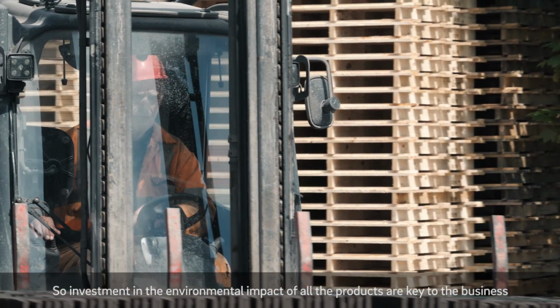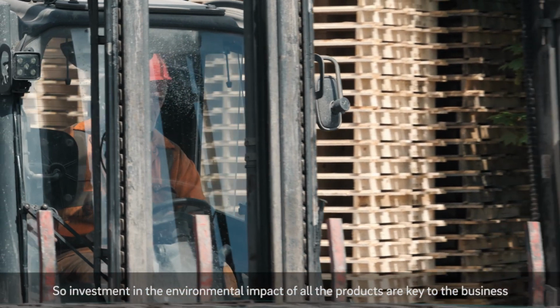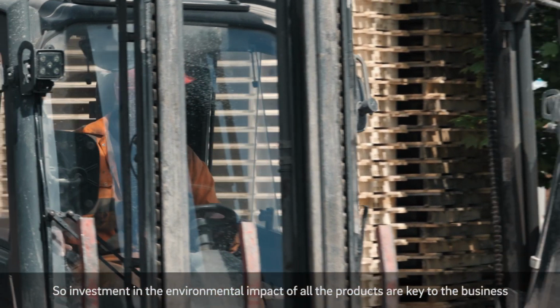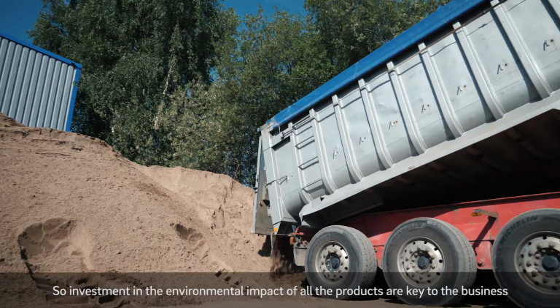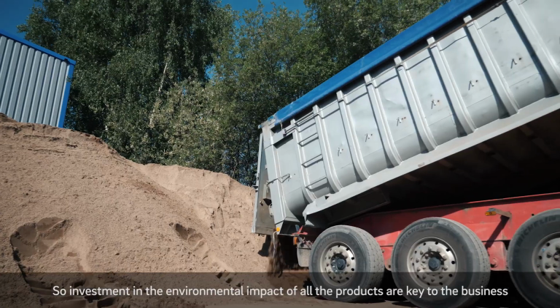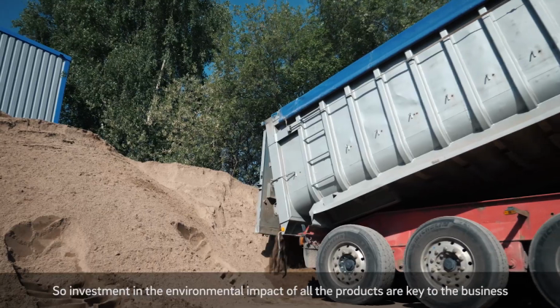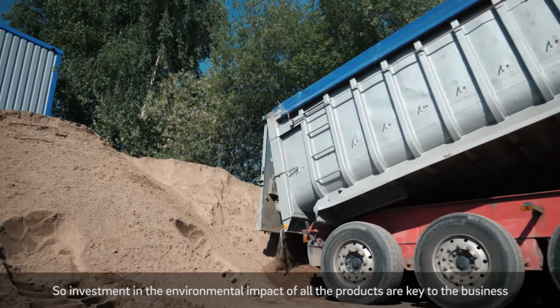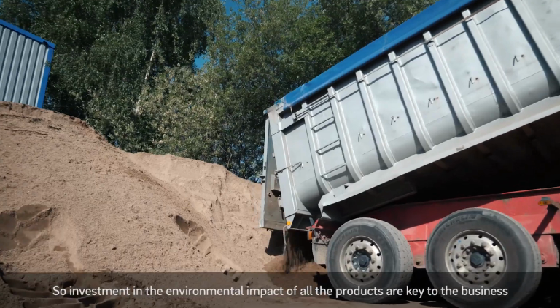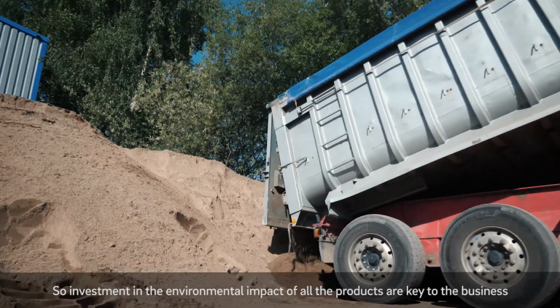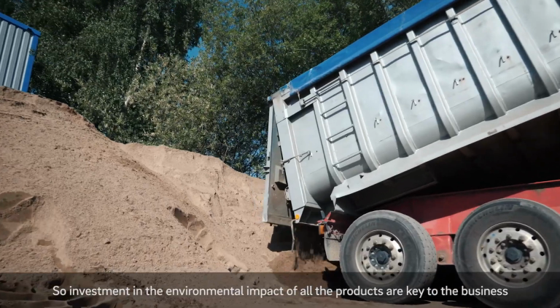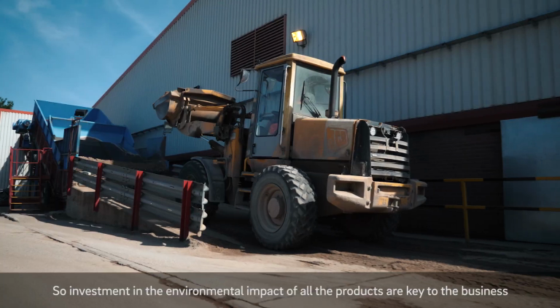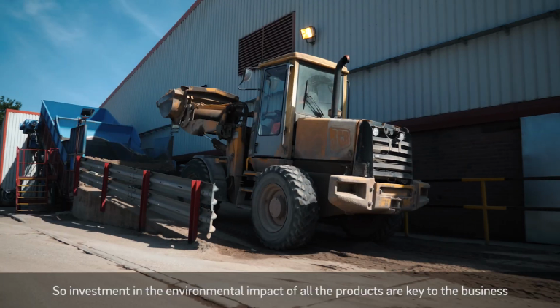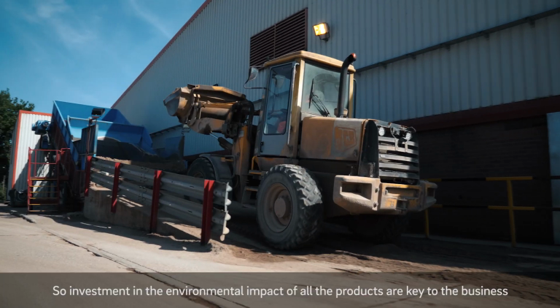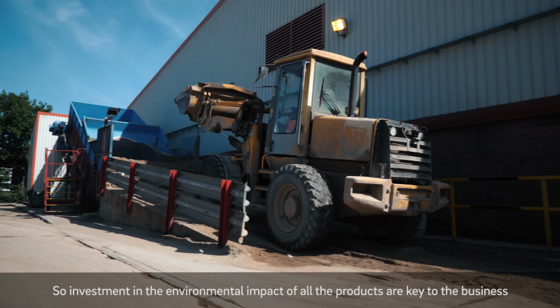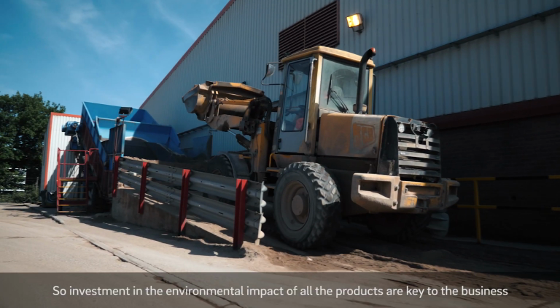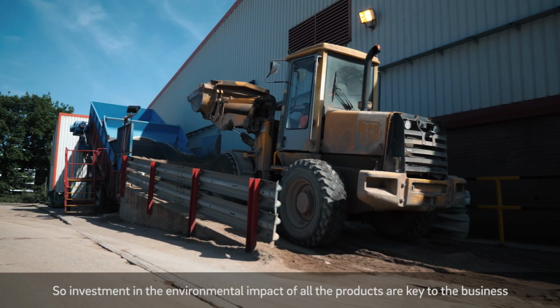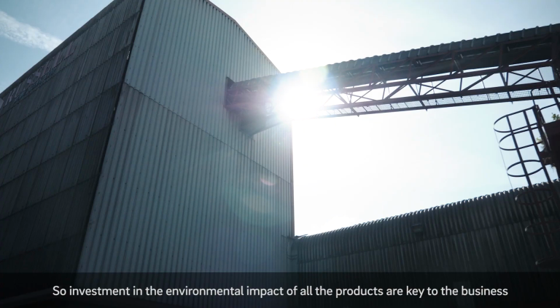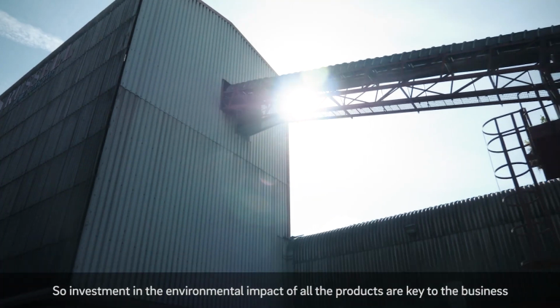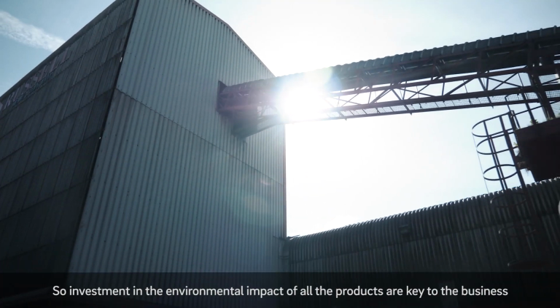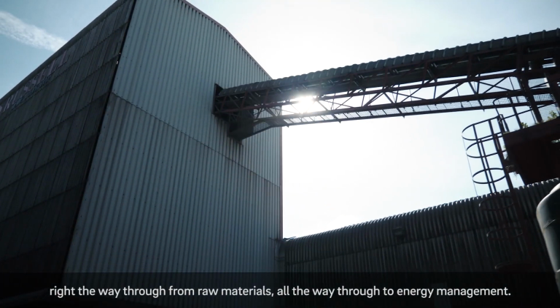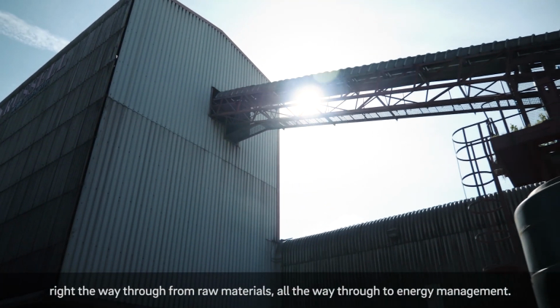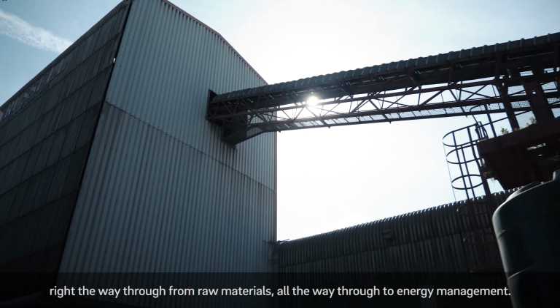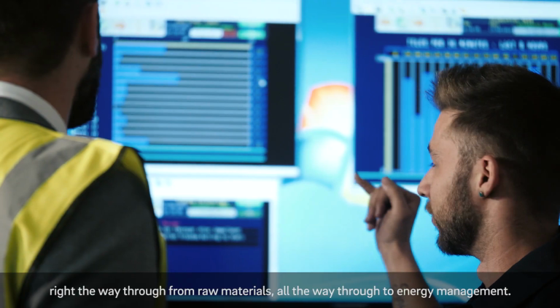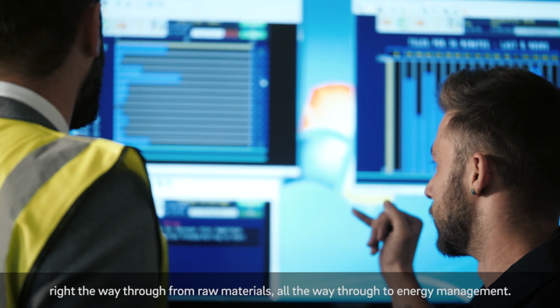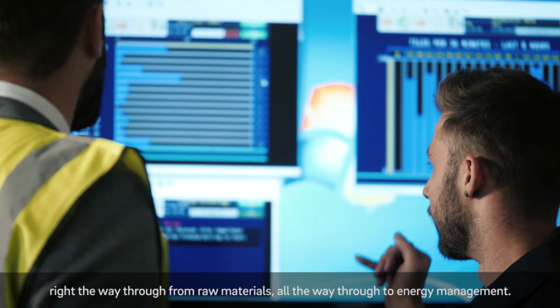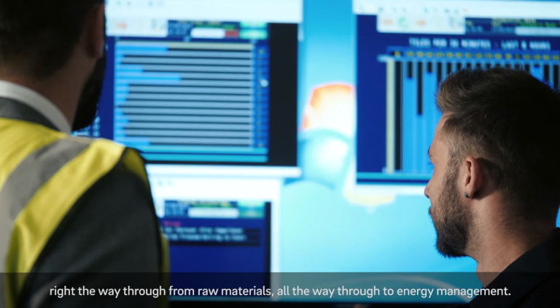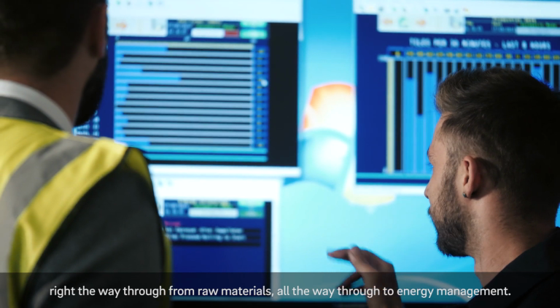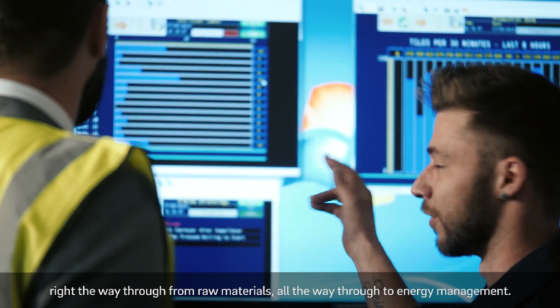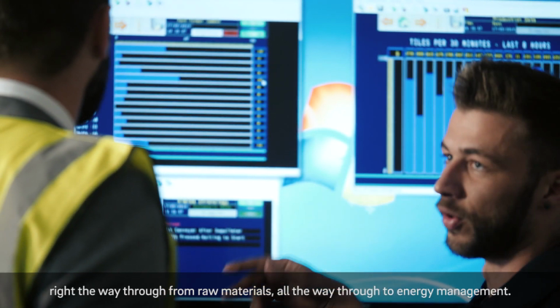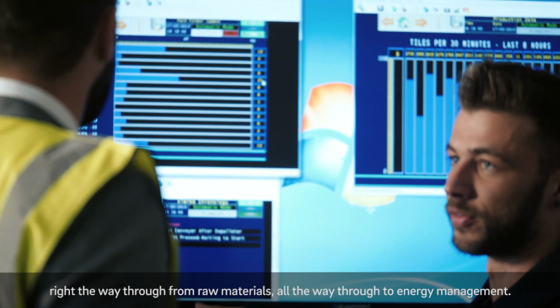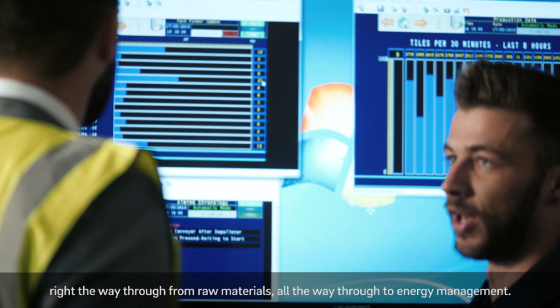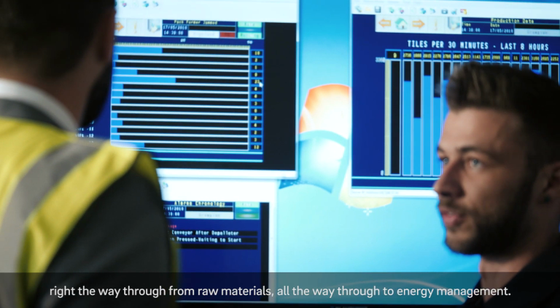Investments in the environmental impact of all our products are key to the business, right the way through from raw materials all the way through to energy management.